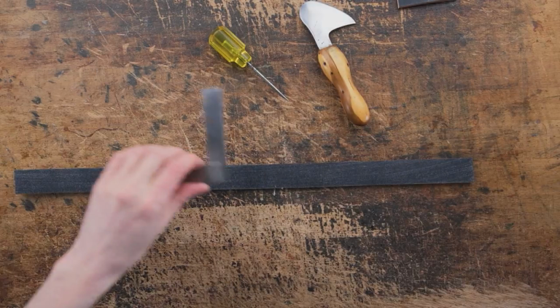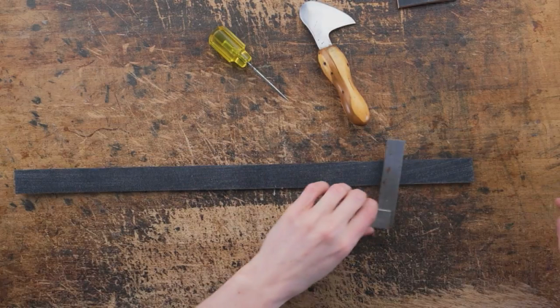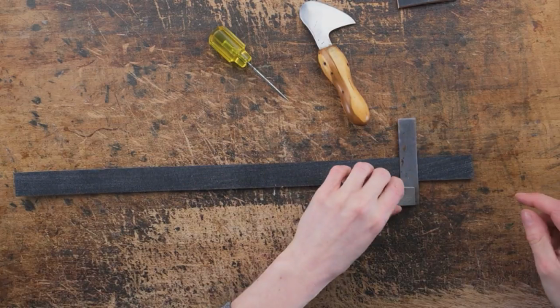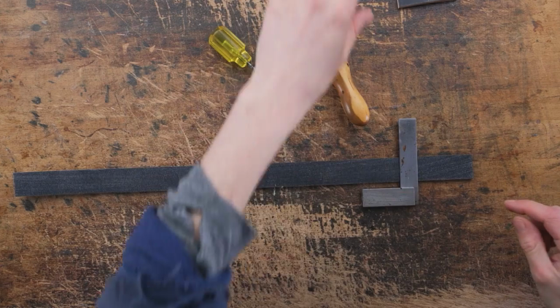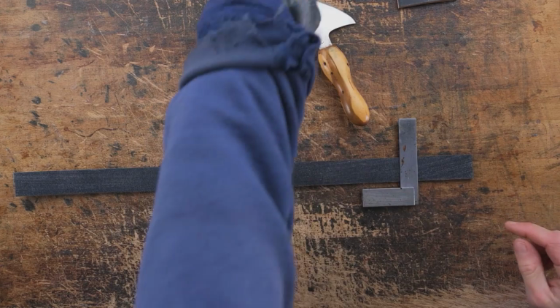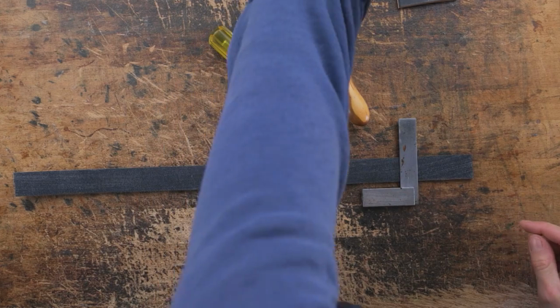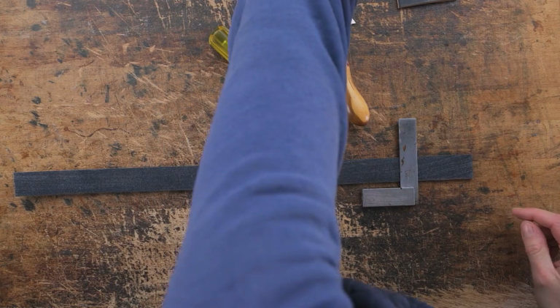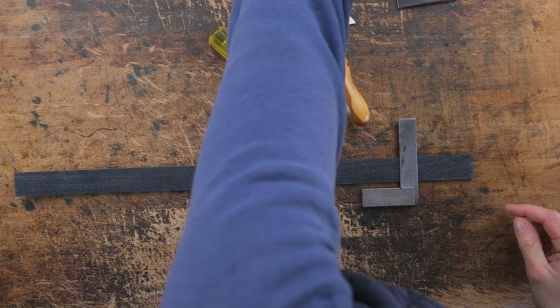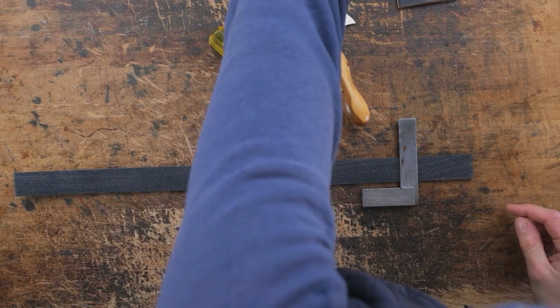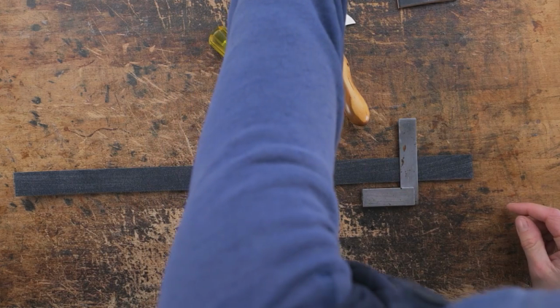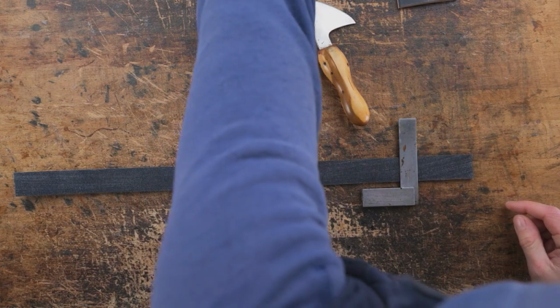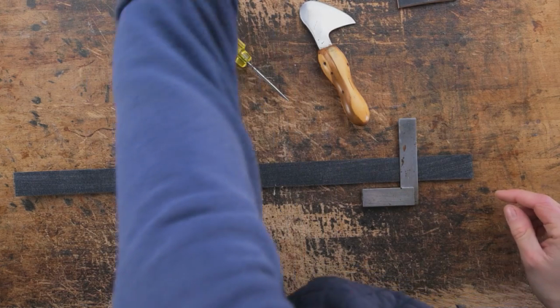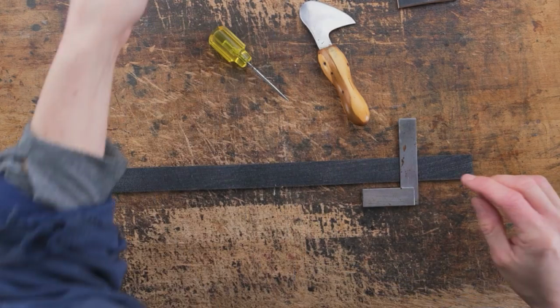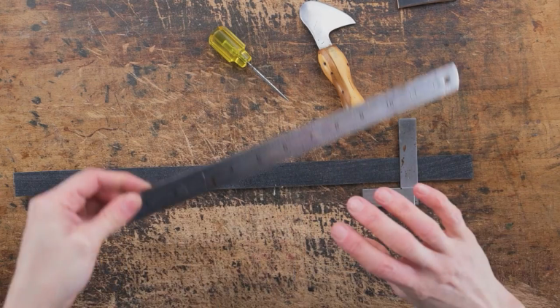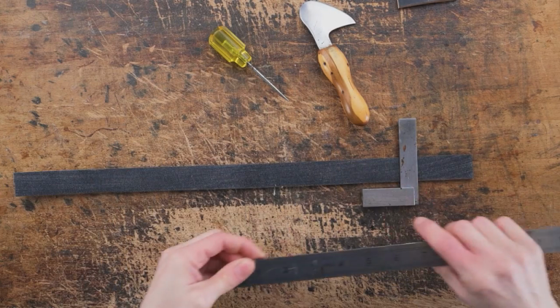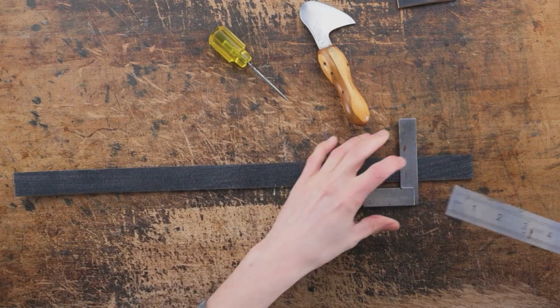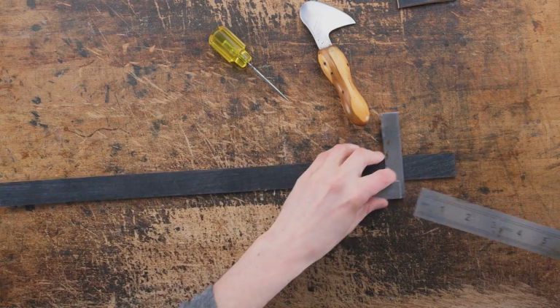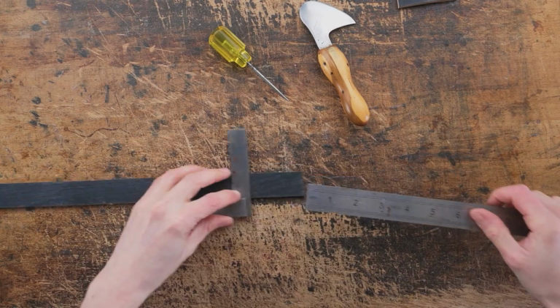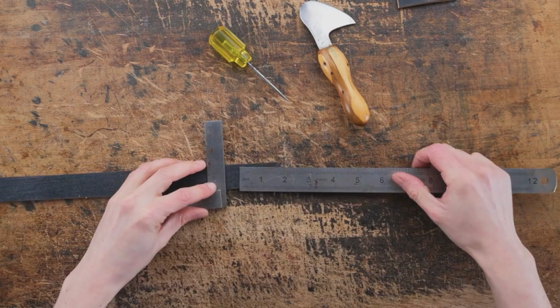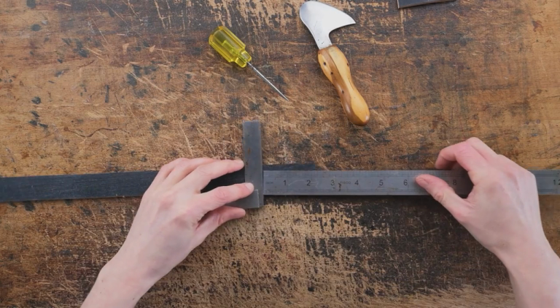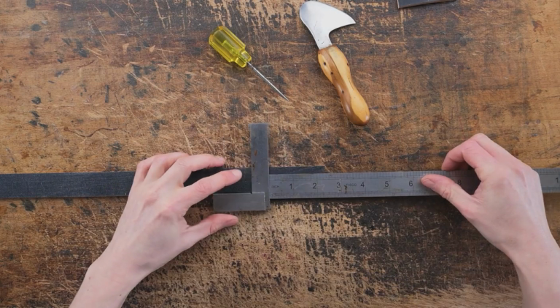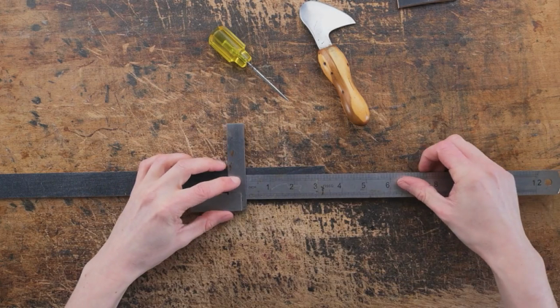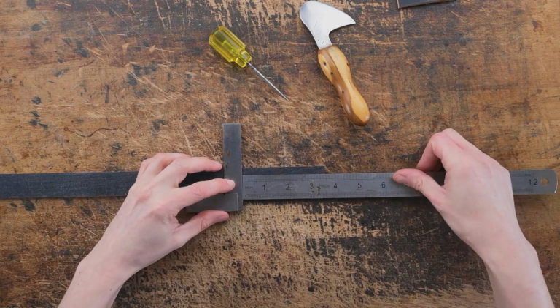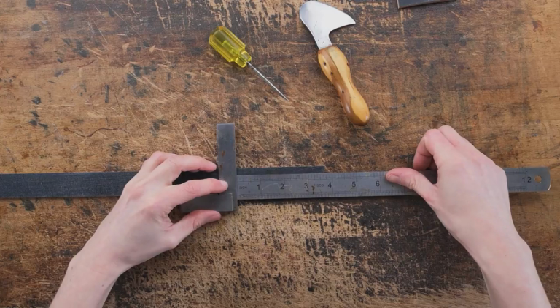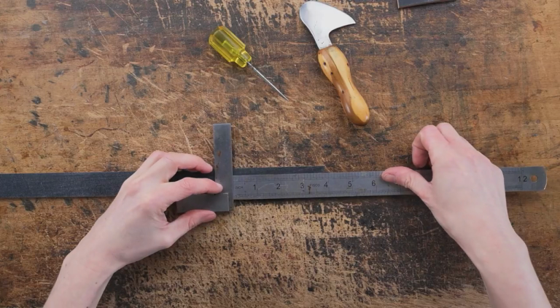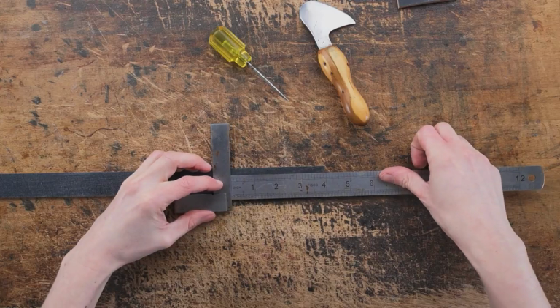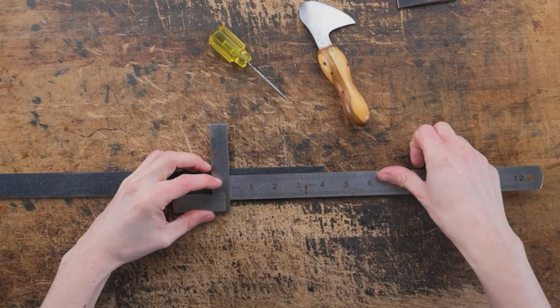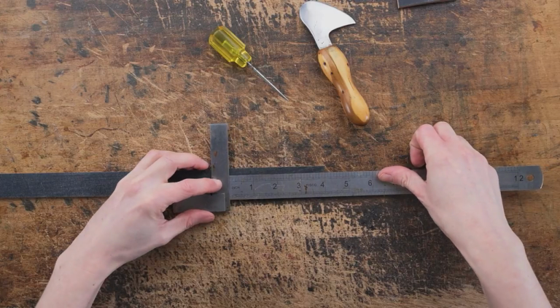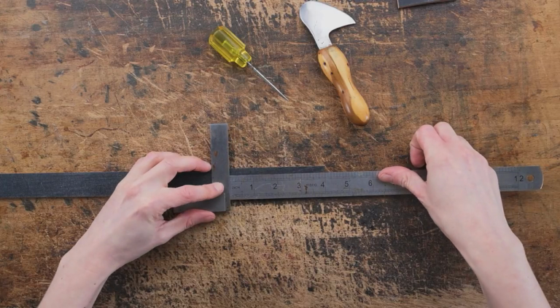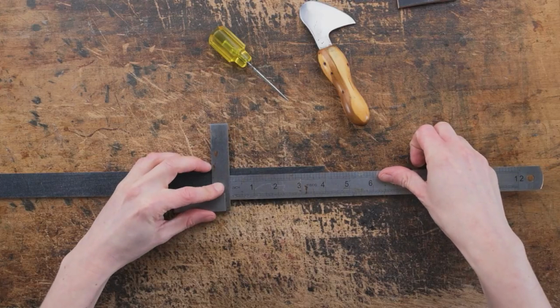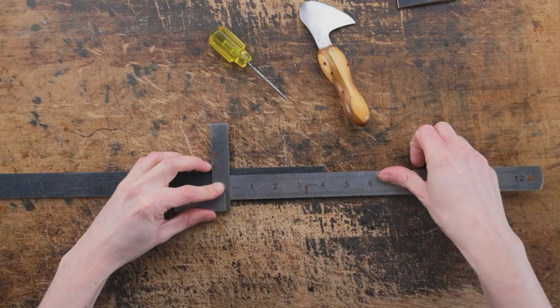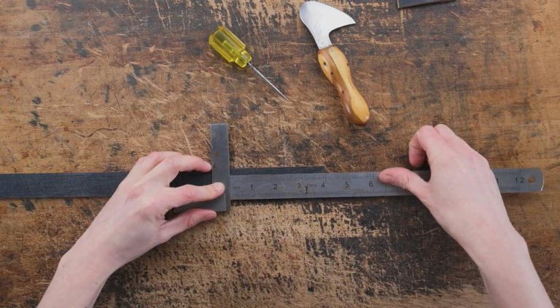So once we have the noseband cut out, what we're going to do is mark four inches in from either end and that's going to show us where the end of the turn is going to be.